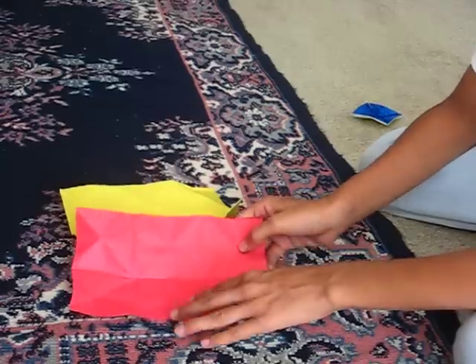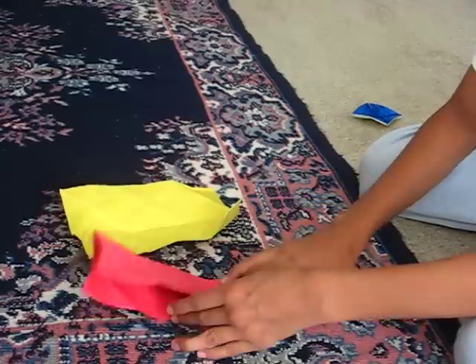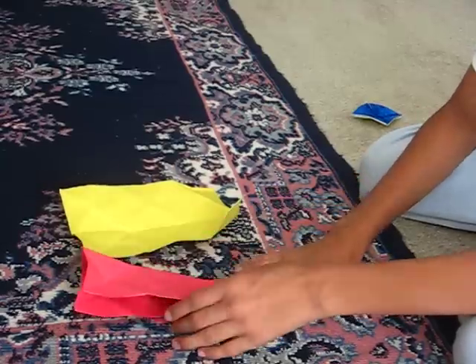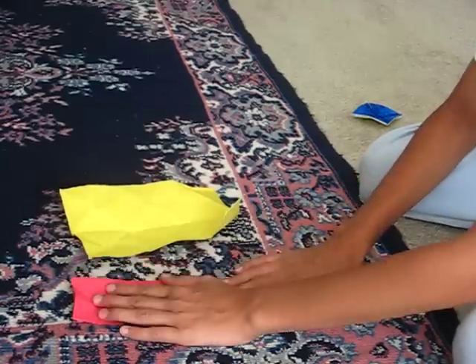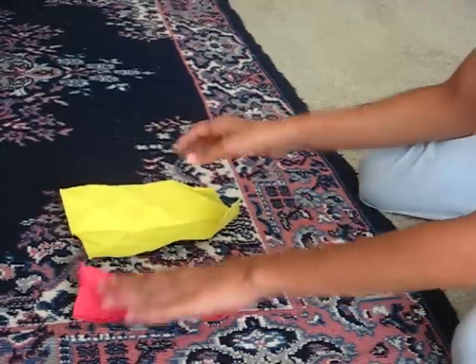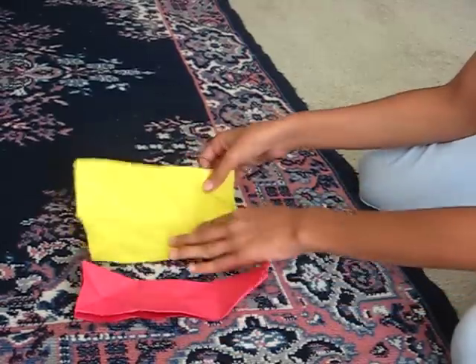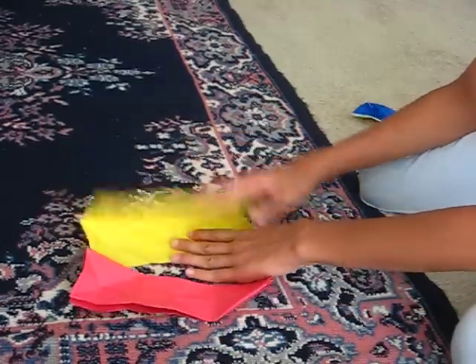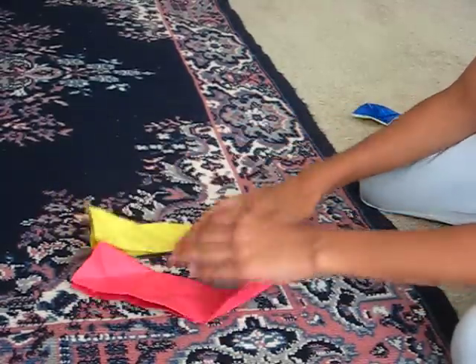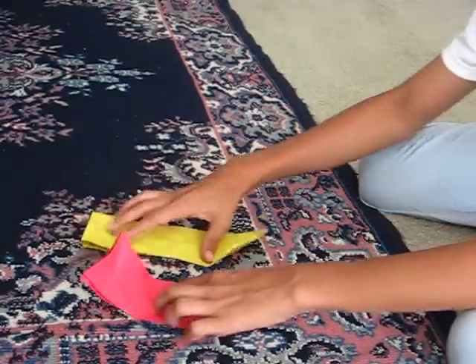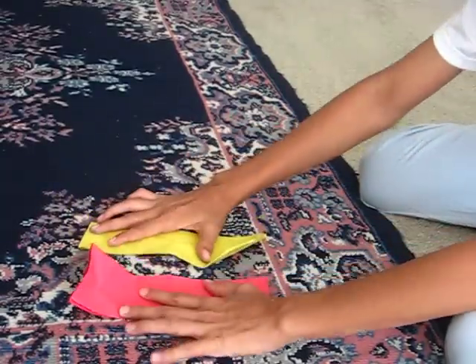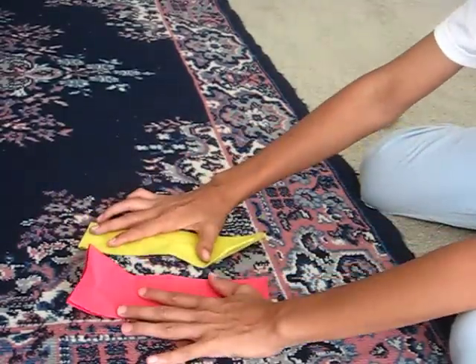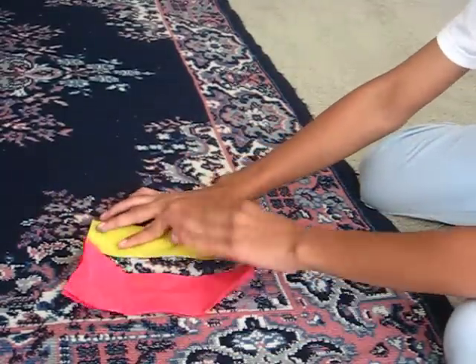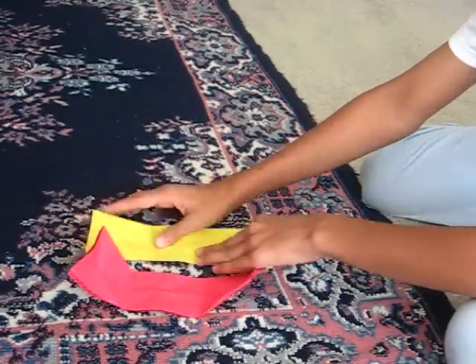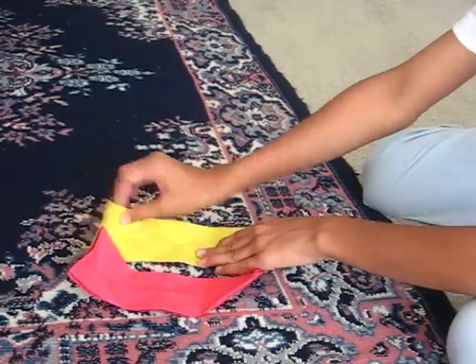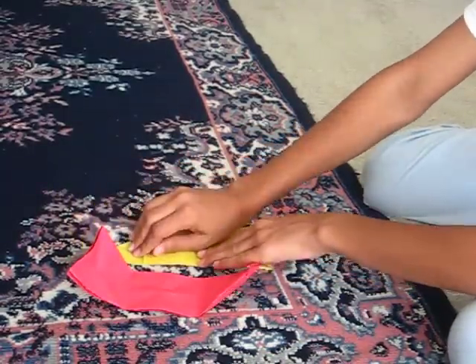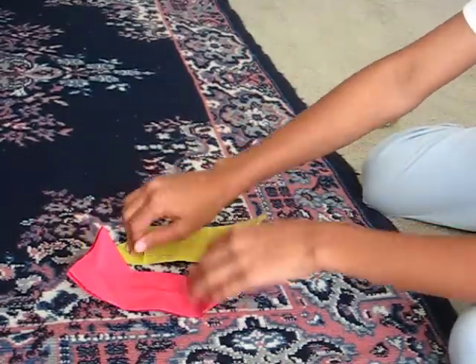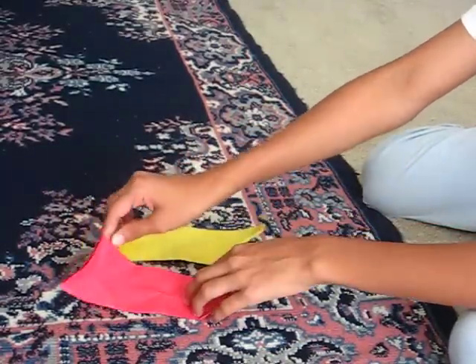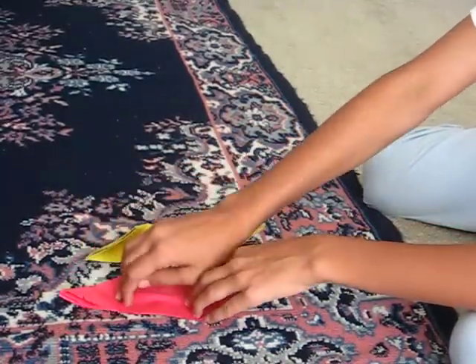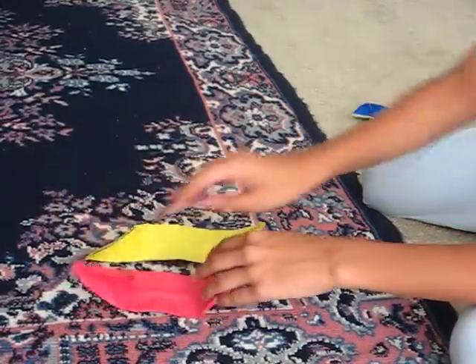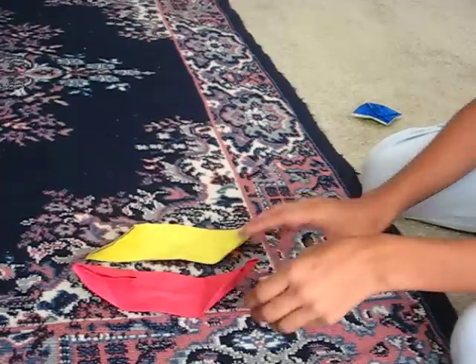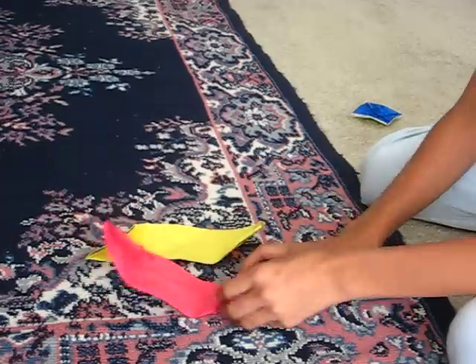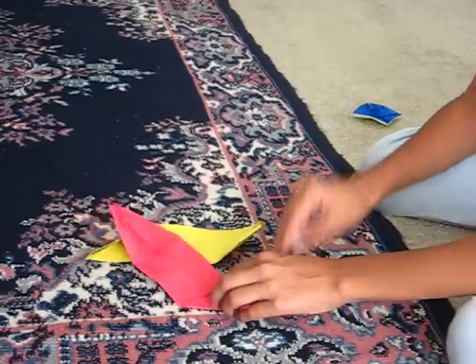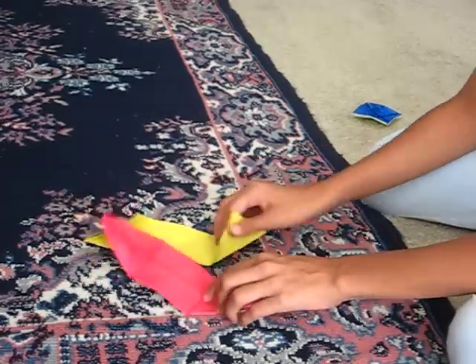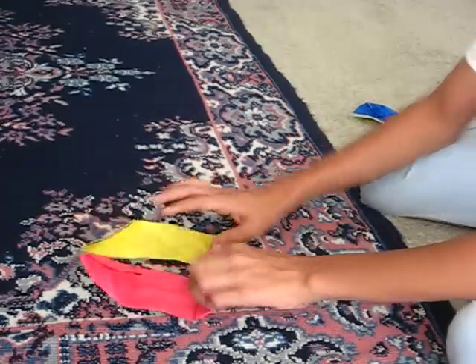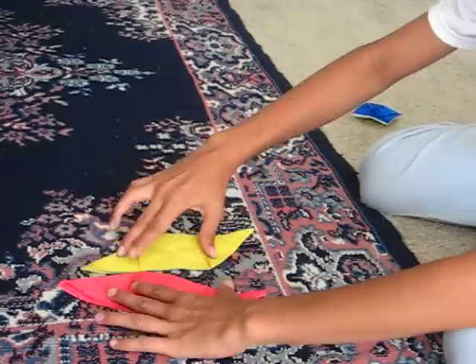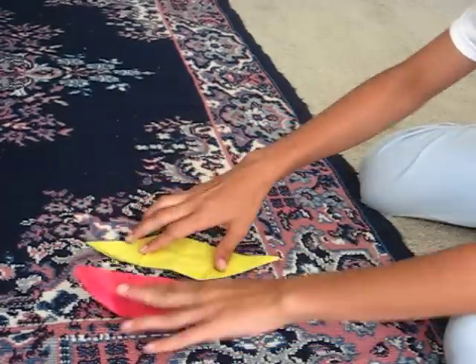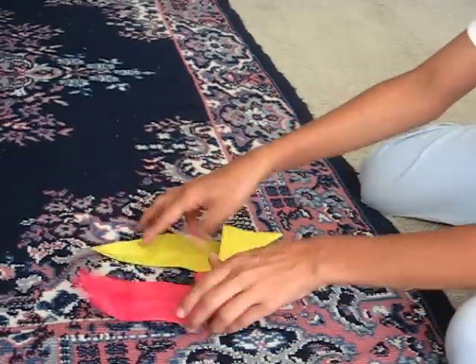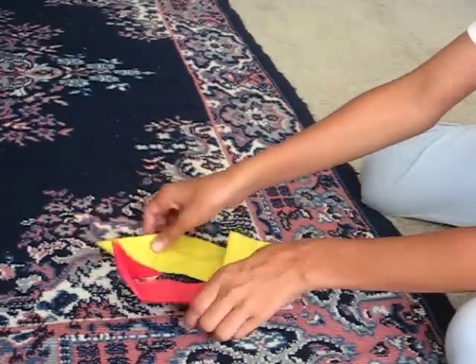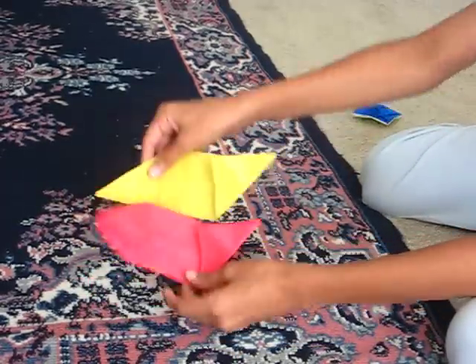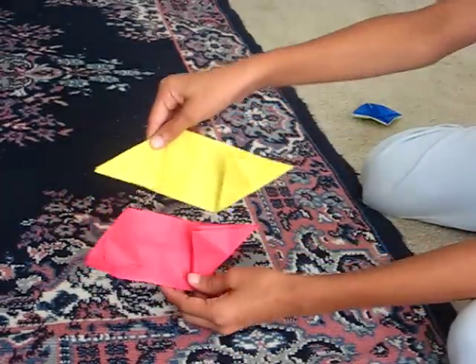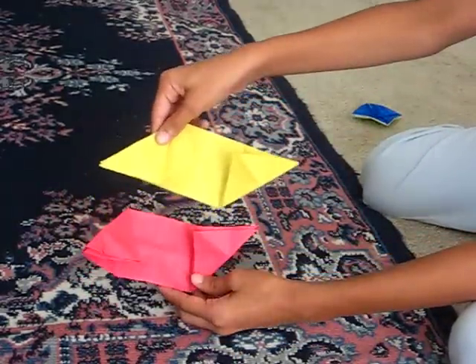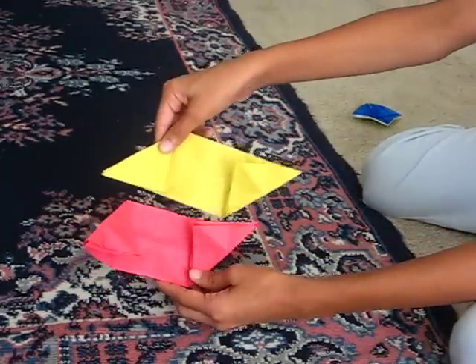Fold it in half like this. Go like this and then do the same. So these should look congruent like this.